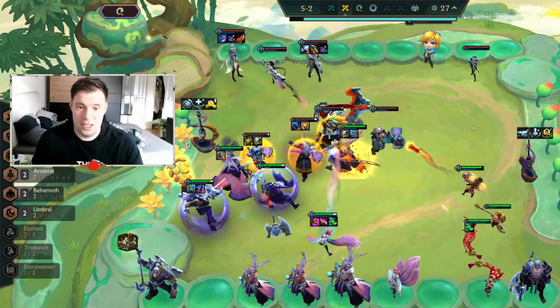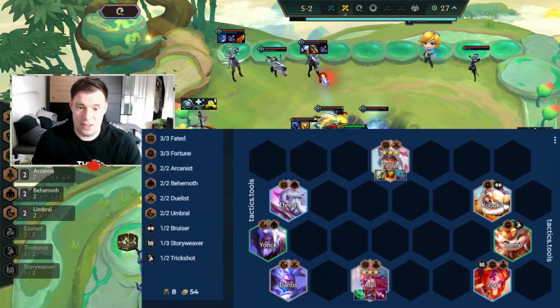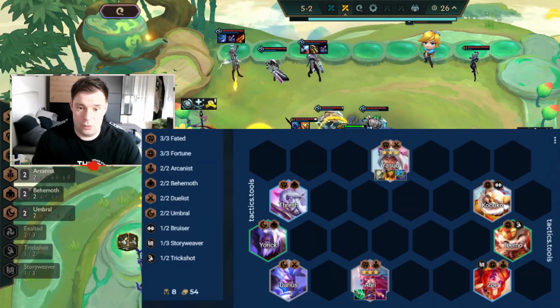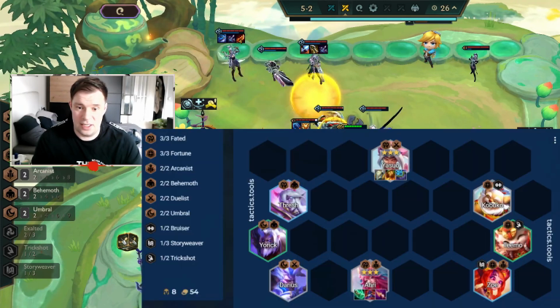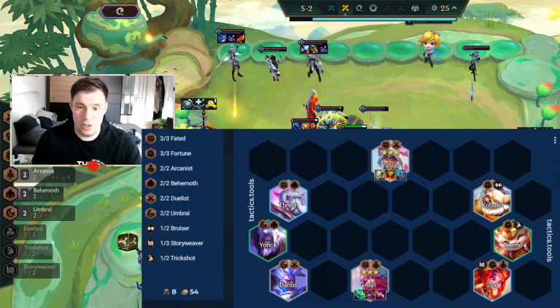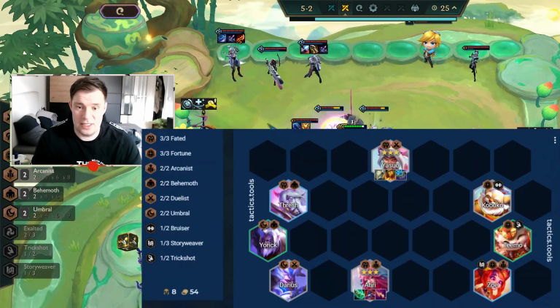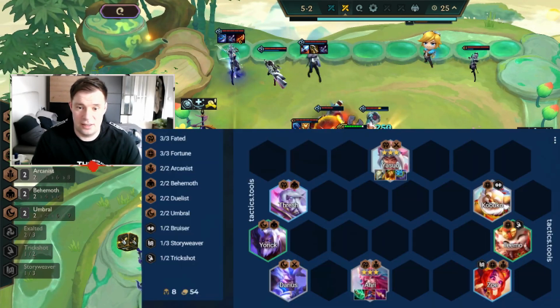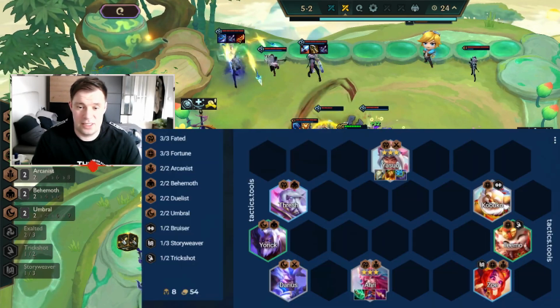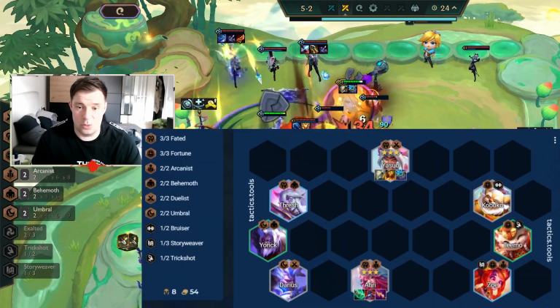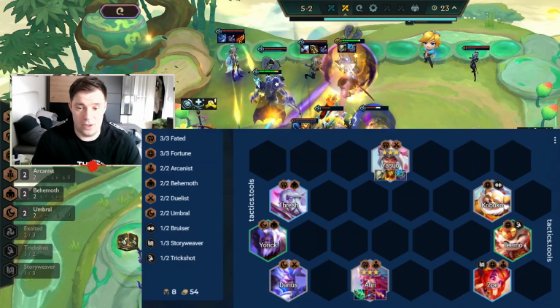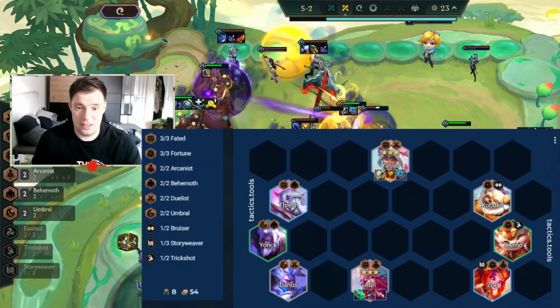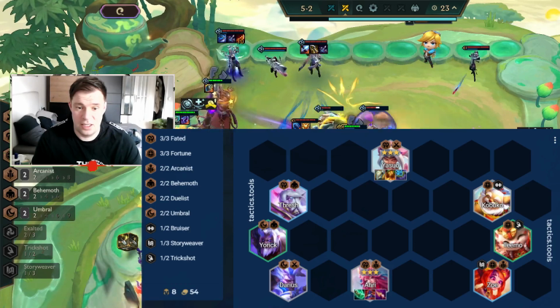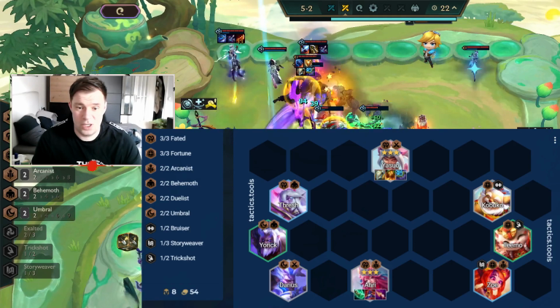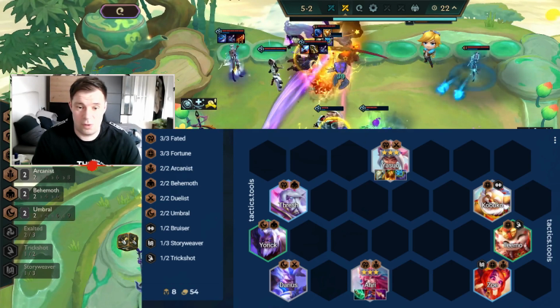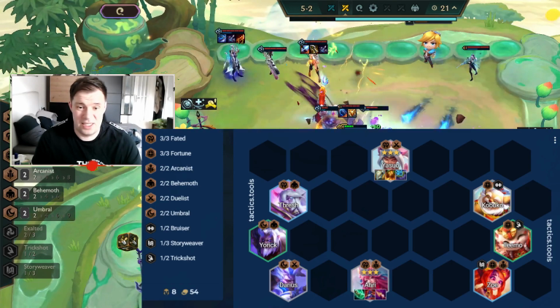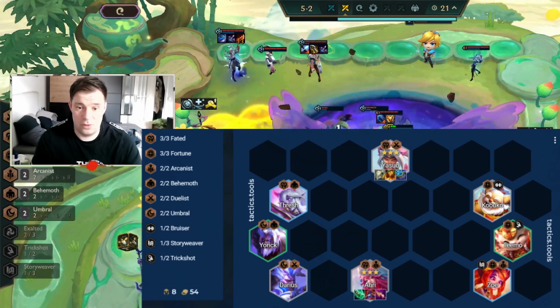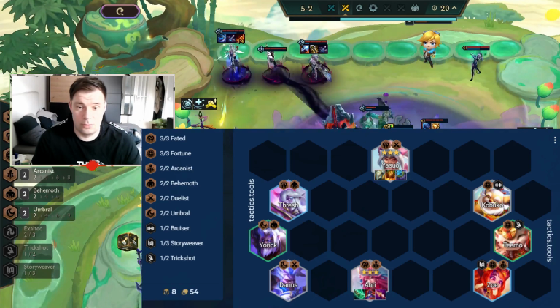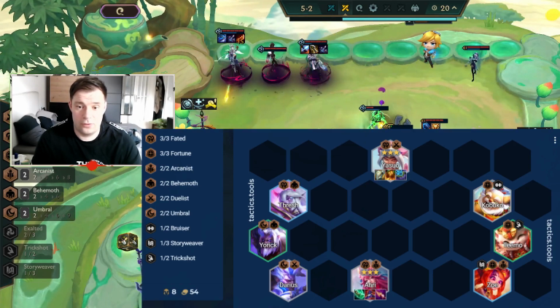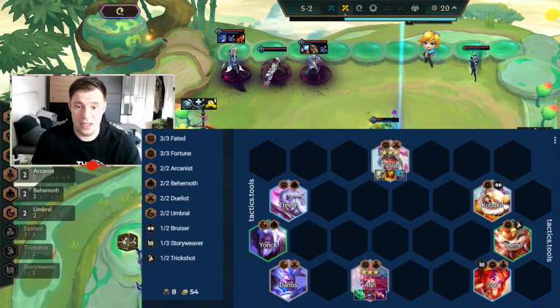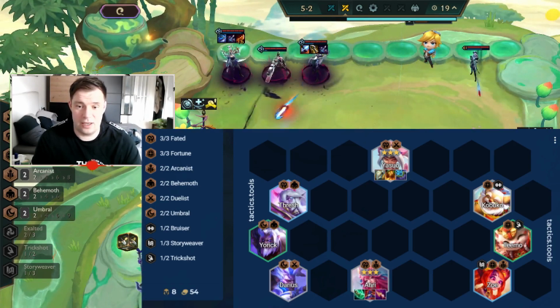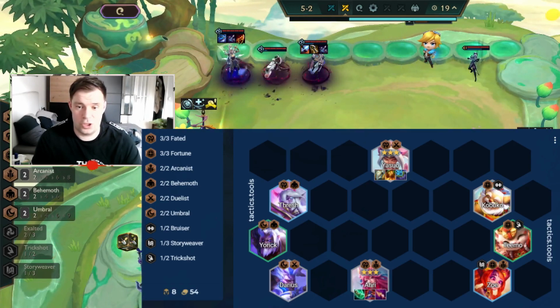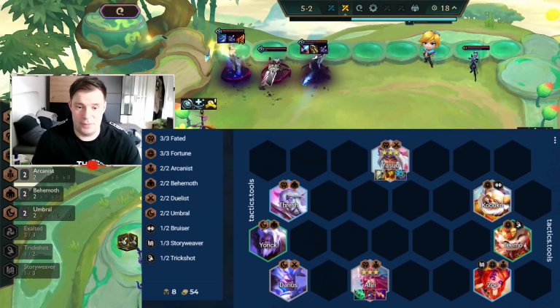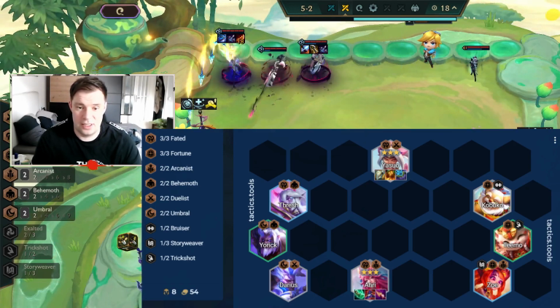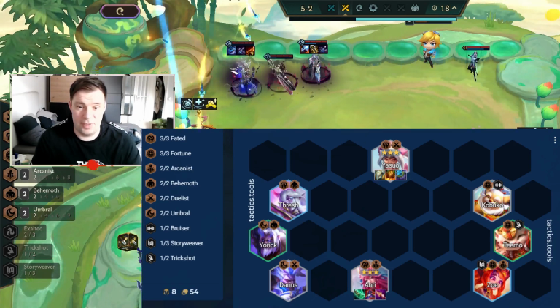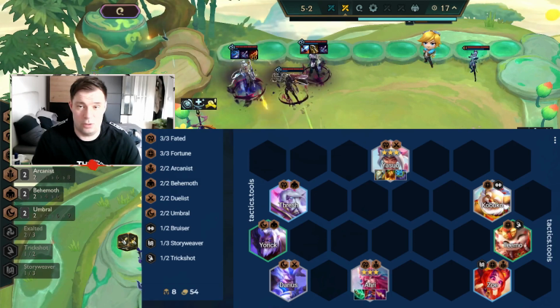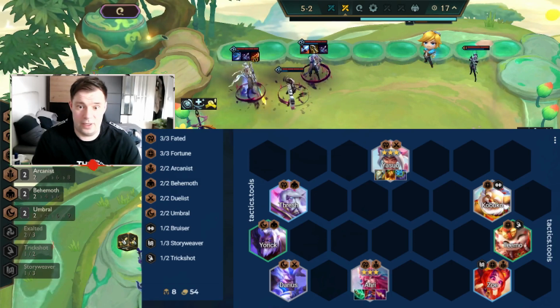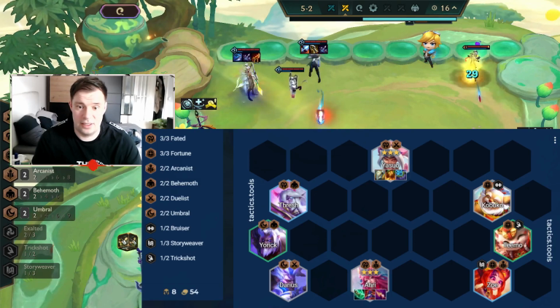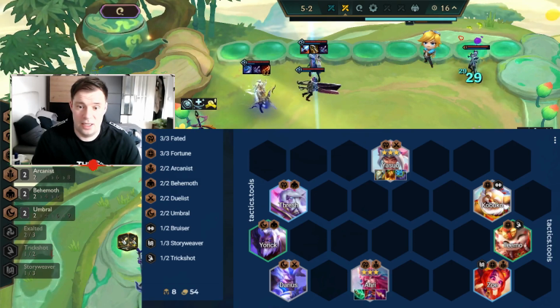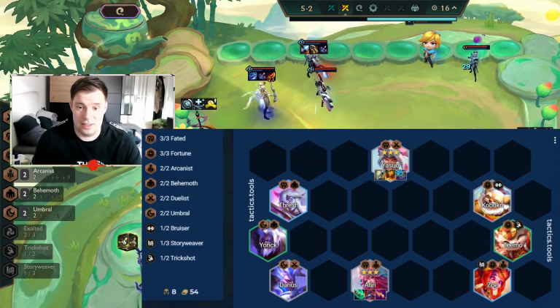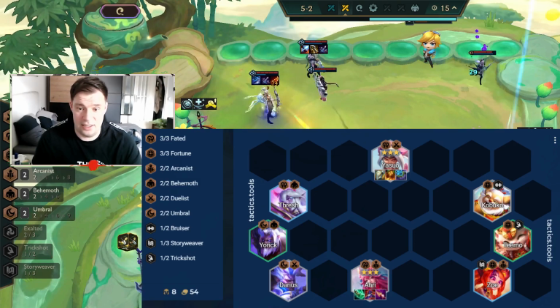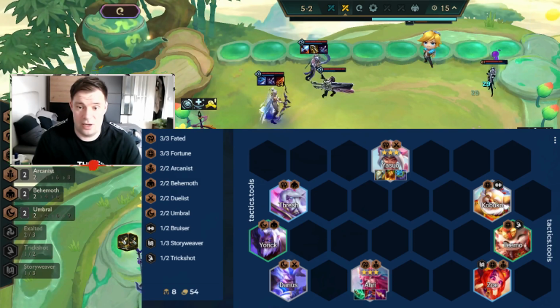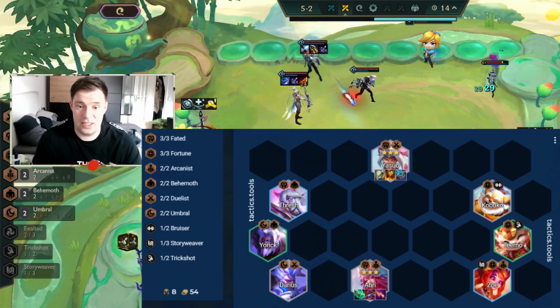For the right side, we have it easy. Besides Zoe for Arcanist, we can swap Teemo or Kobuku for any of the other Fortune champions, depending on what you find — like any to have another tank.